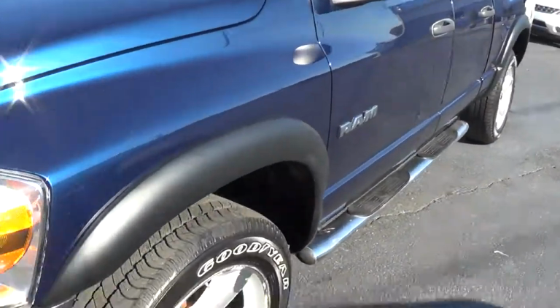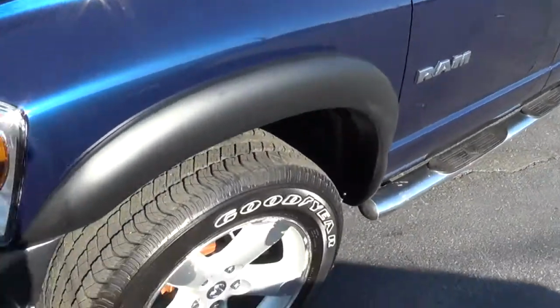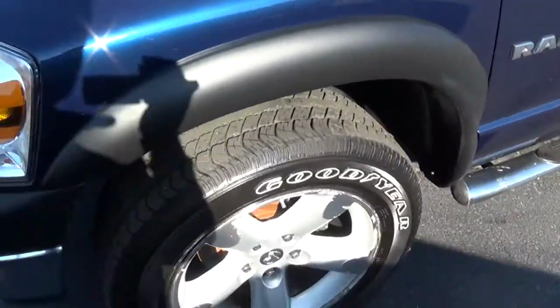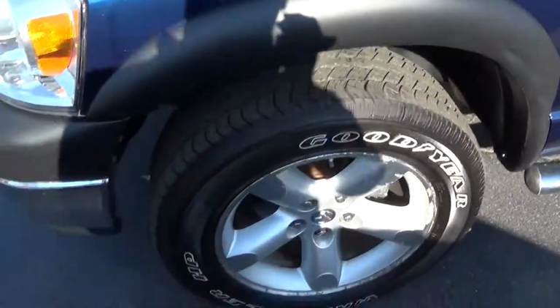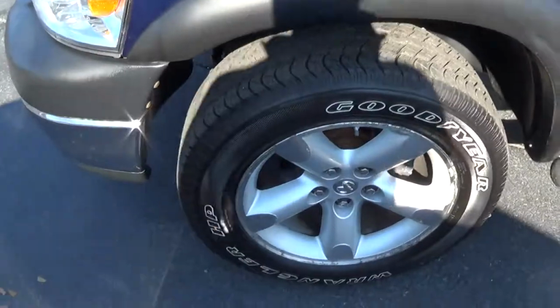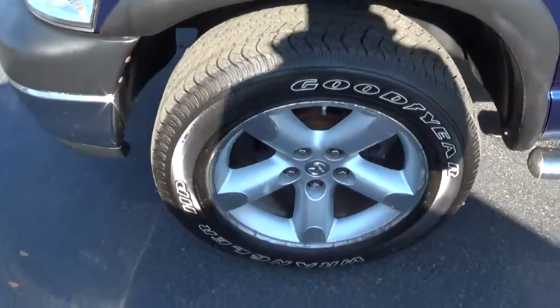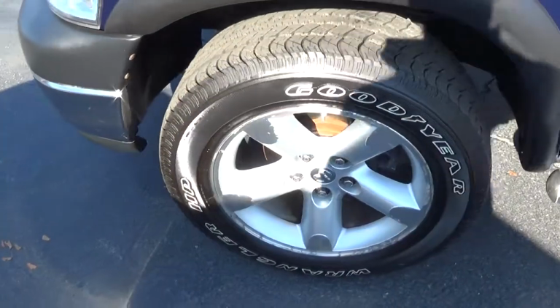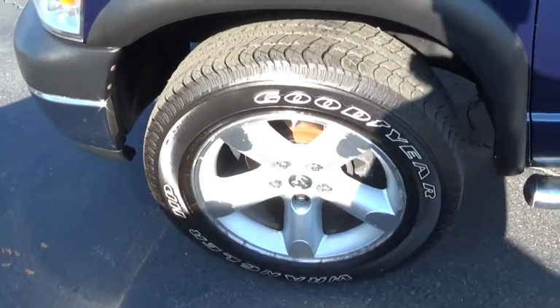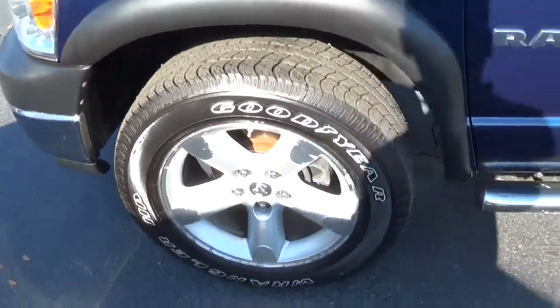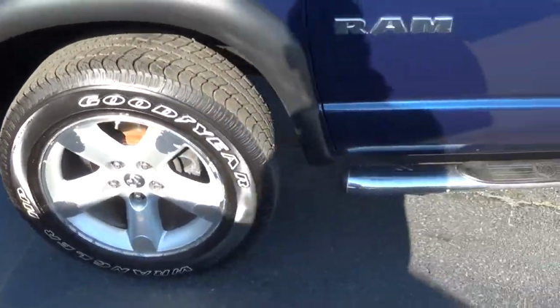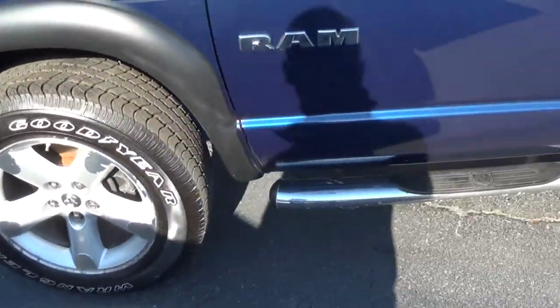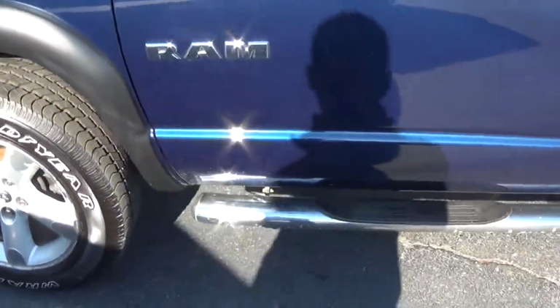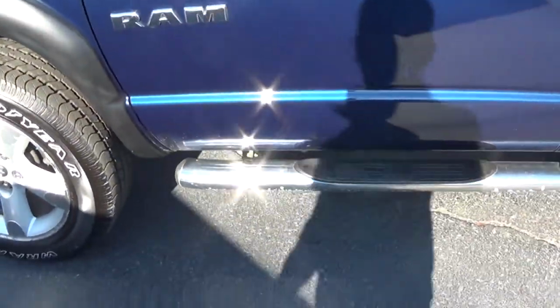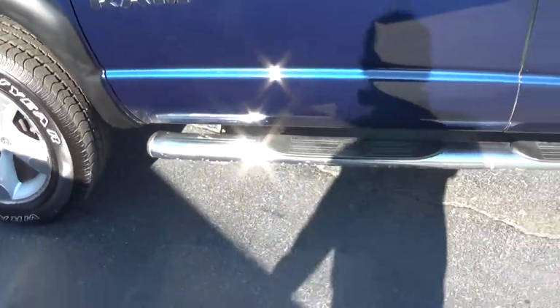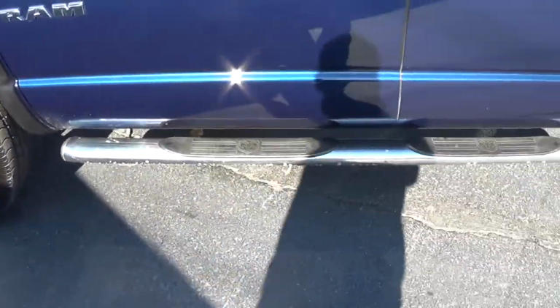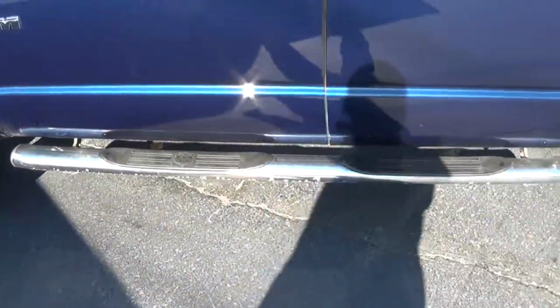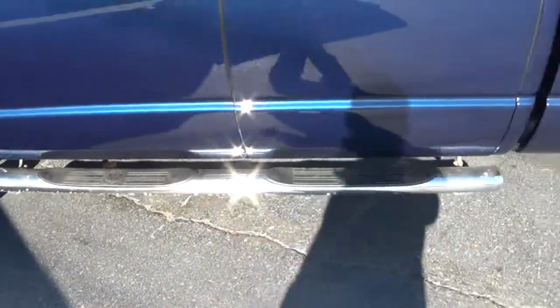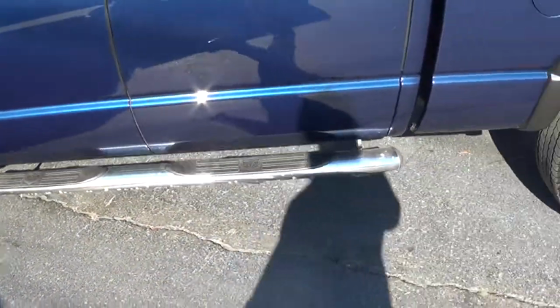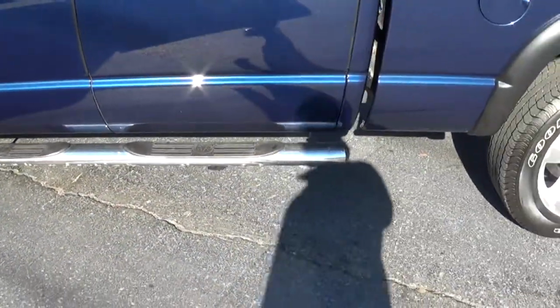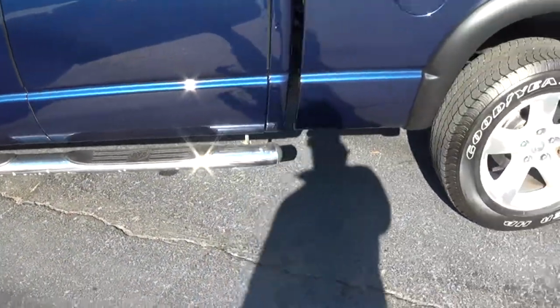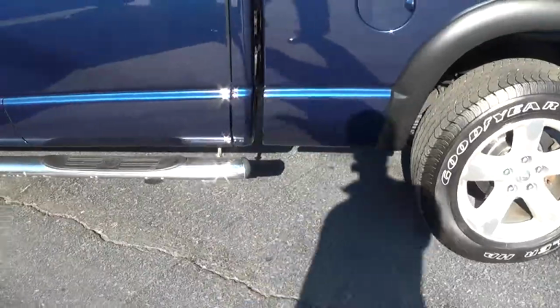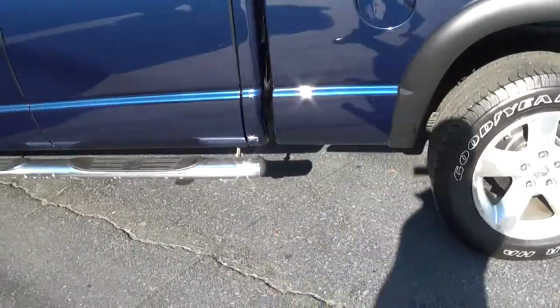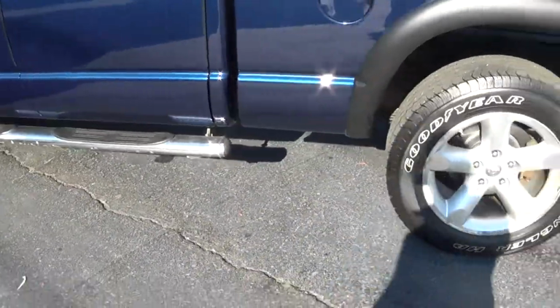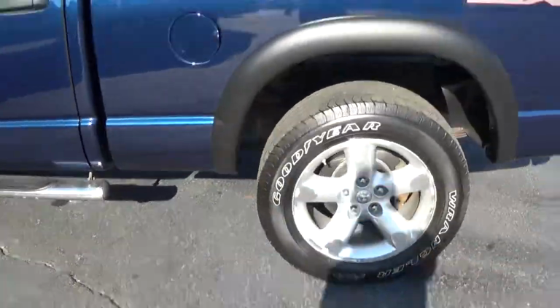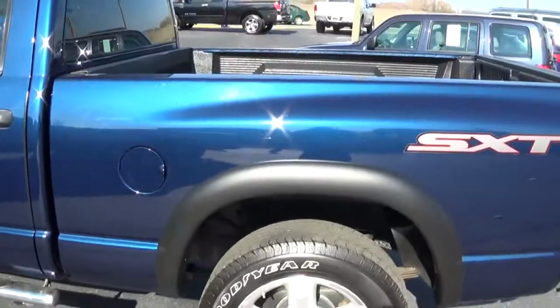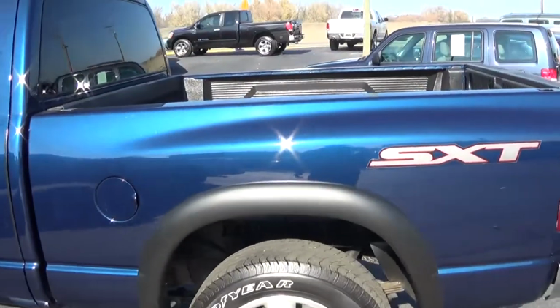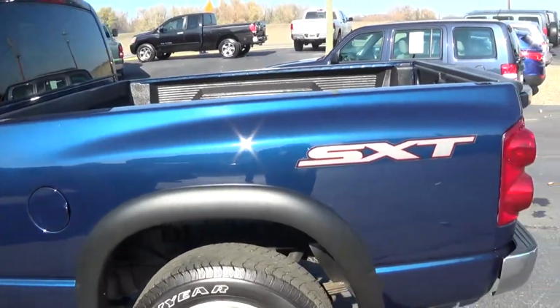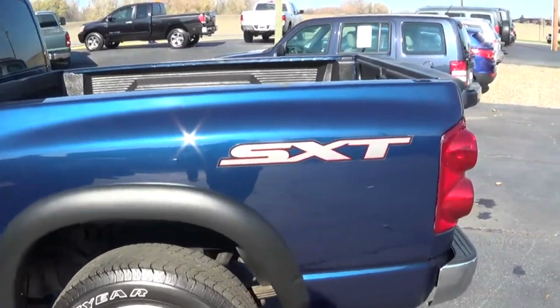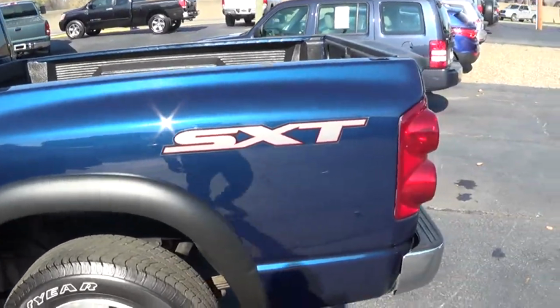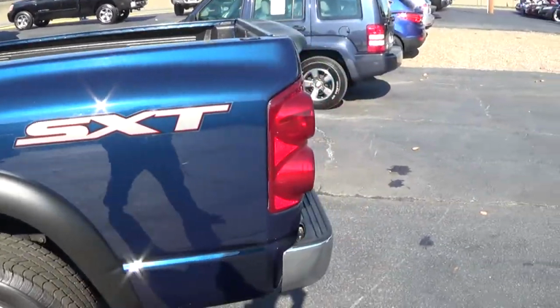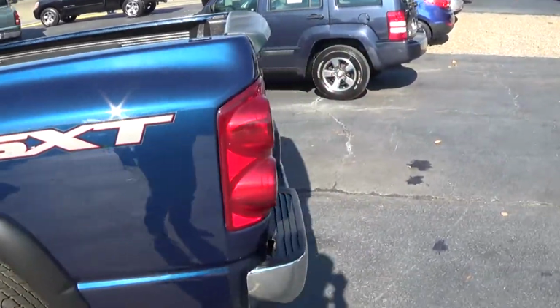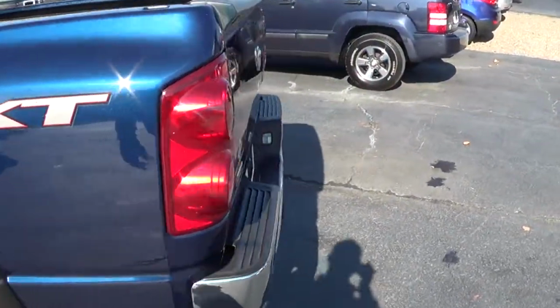You got 20 inch aluminum wheels, you got the step bars all the way around. This is the SXT package.